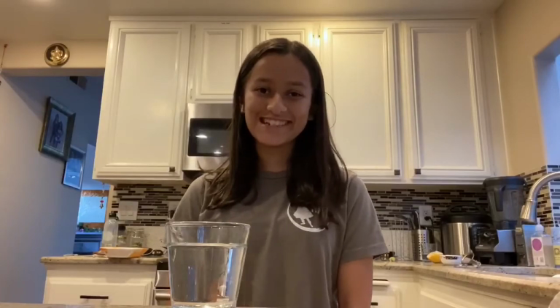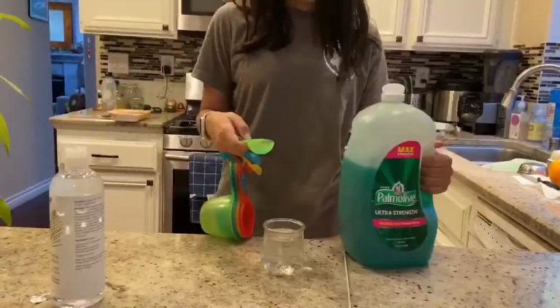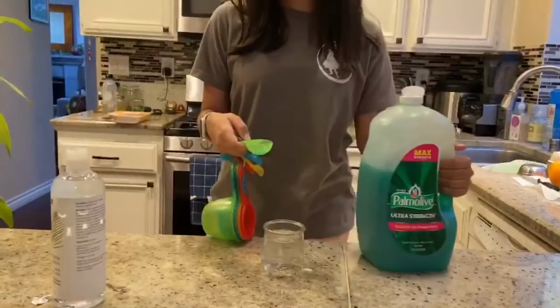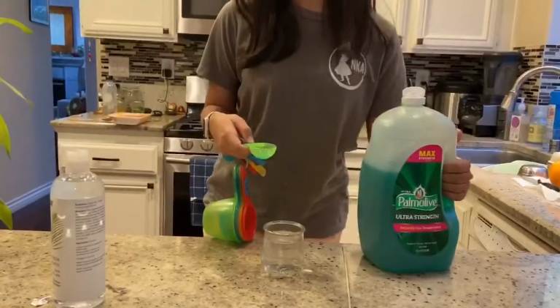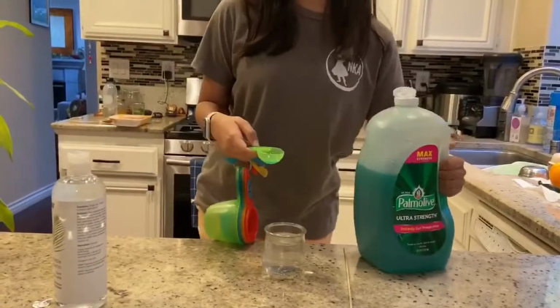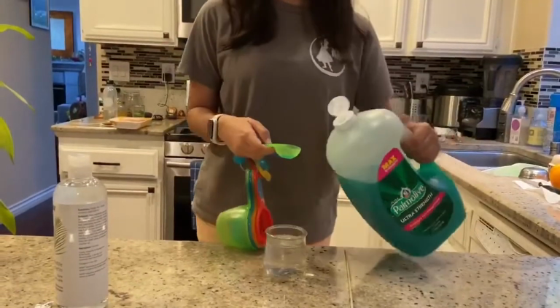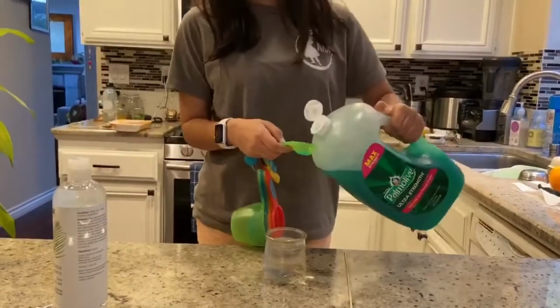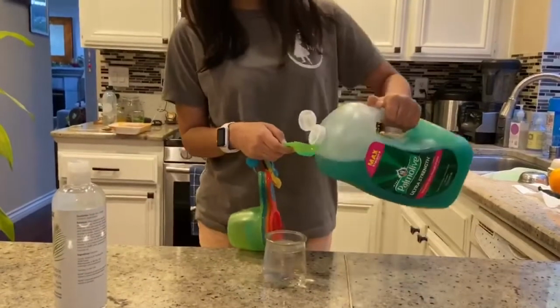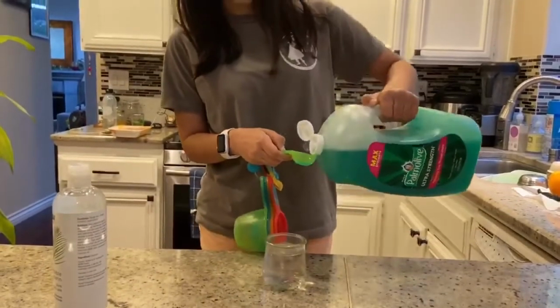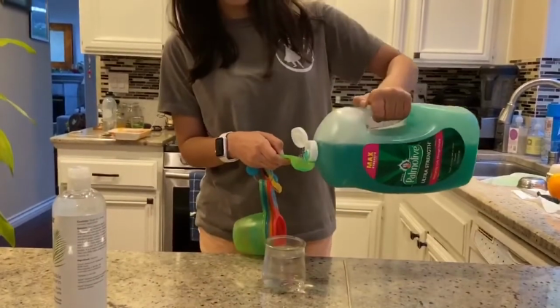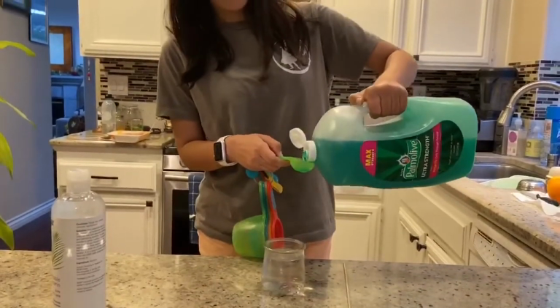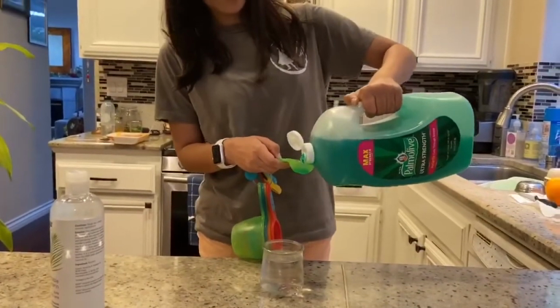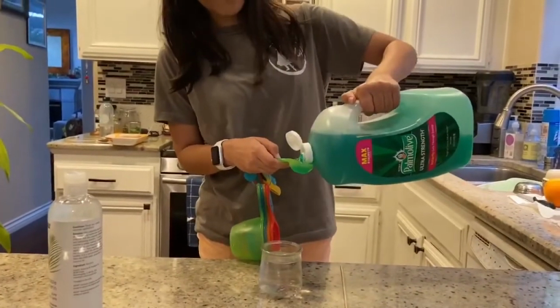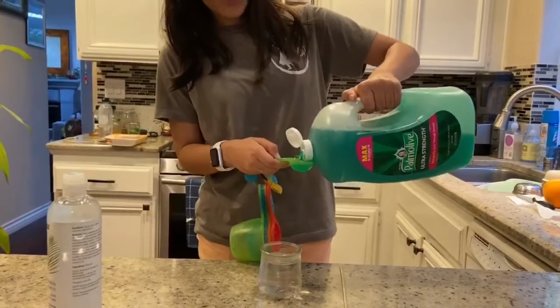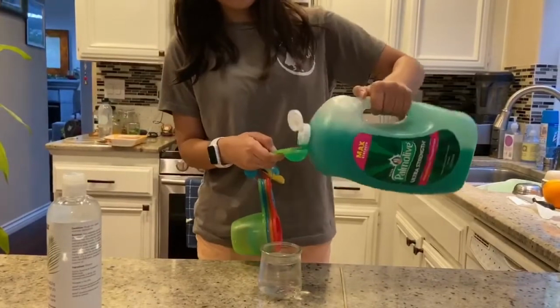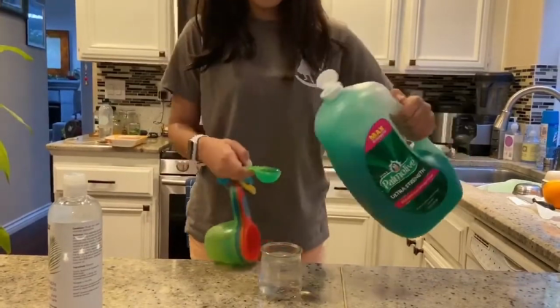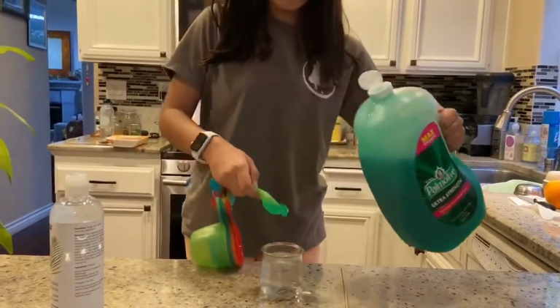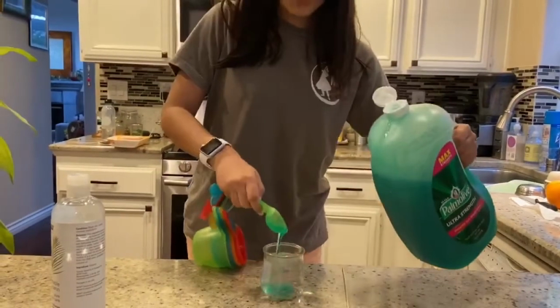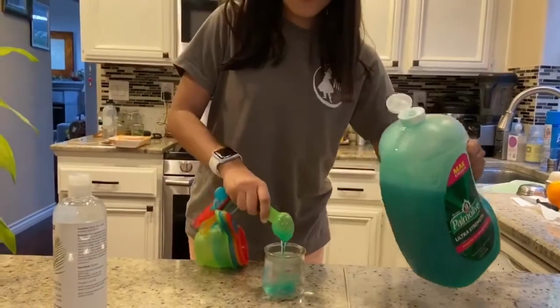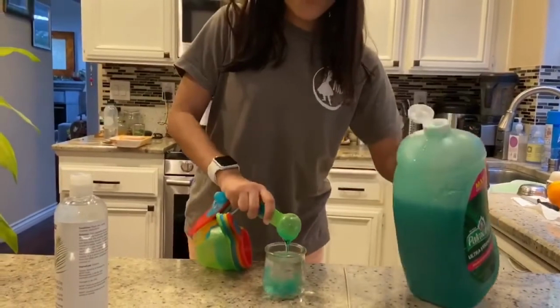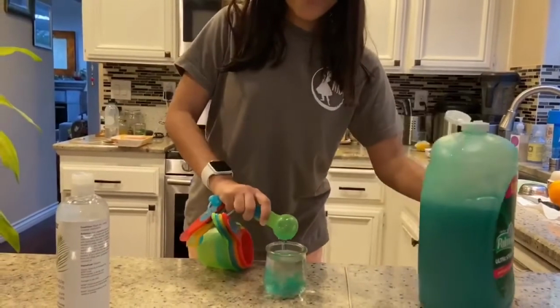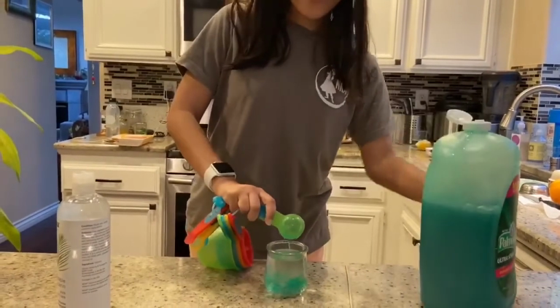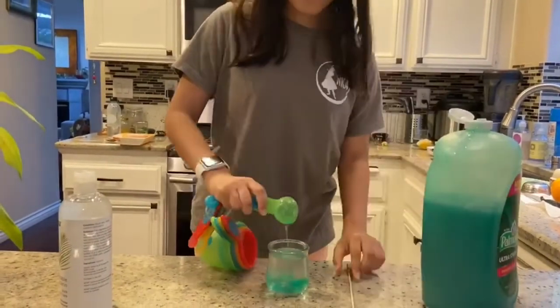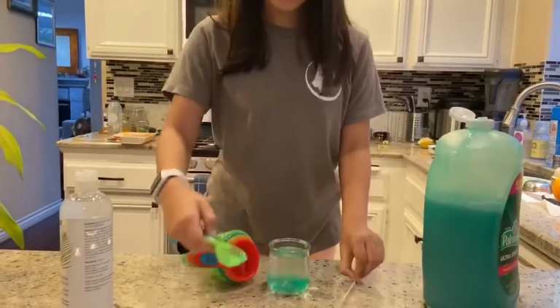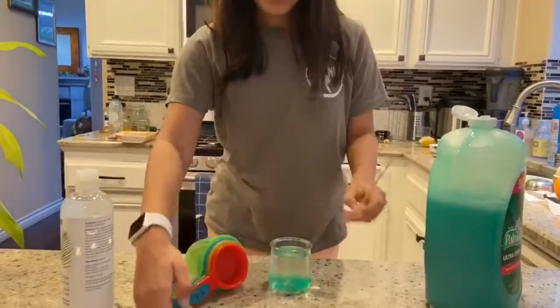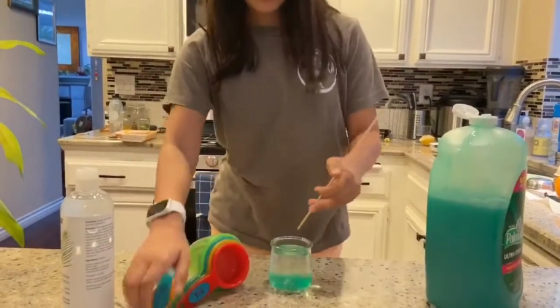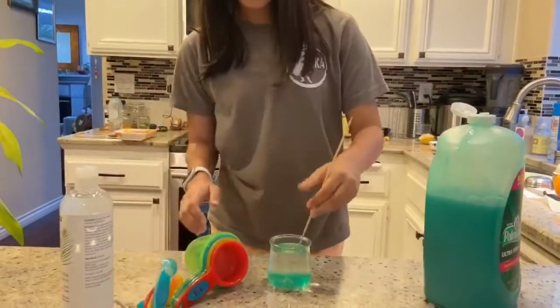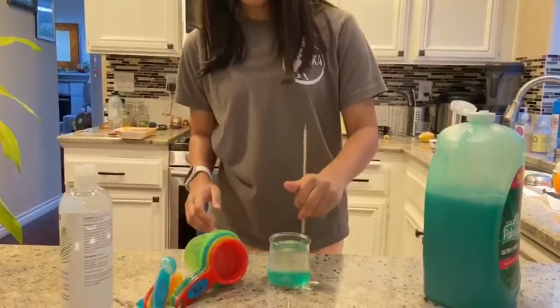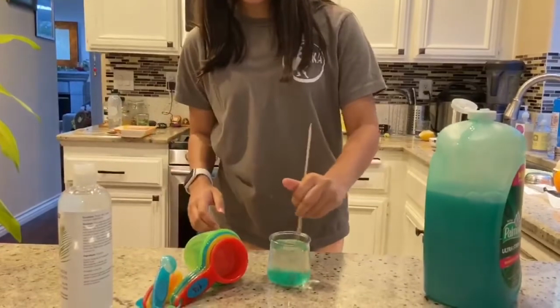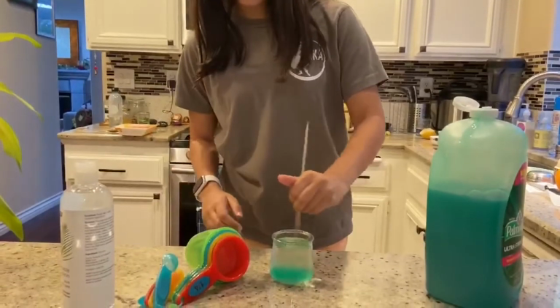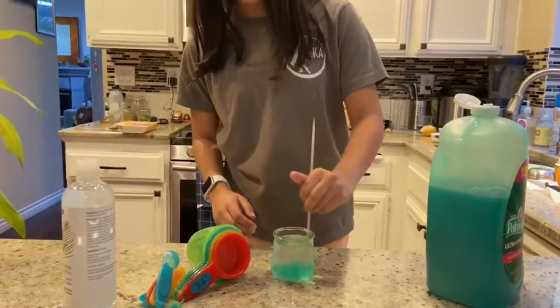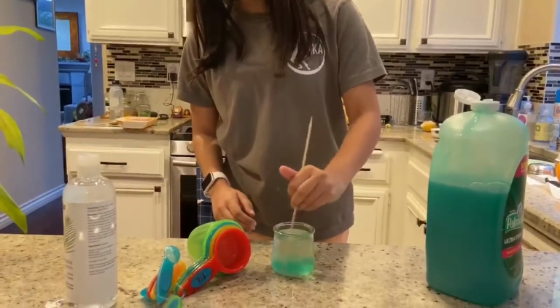To make our solution we're gonna put about a tablespoon of dish soap and mix that into our solution, then simply stir it around so it can dissolve all around.